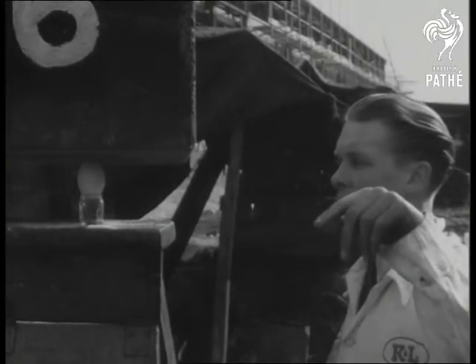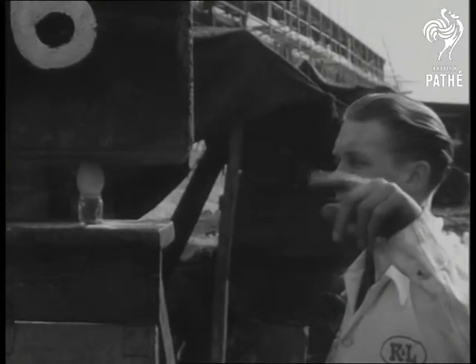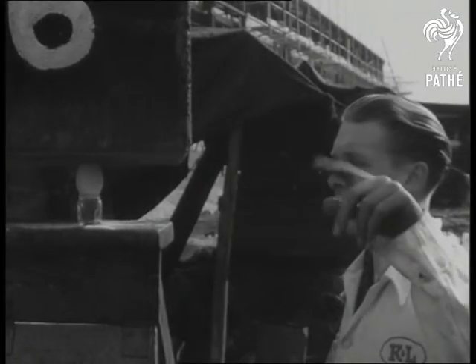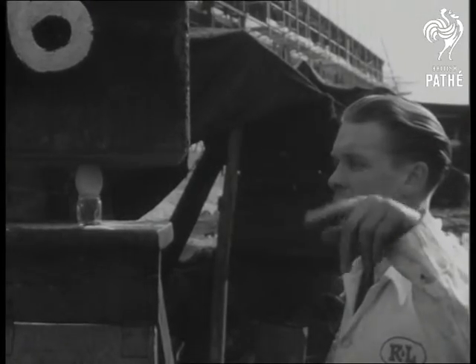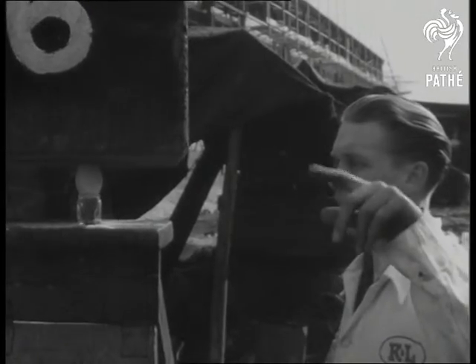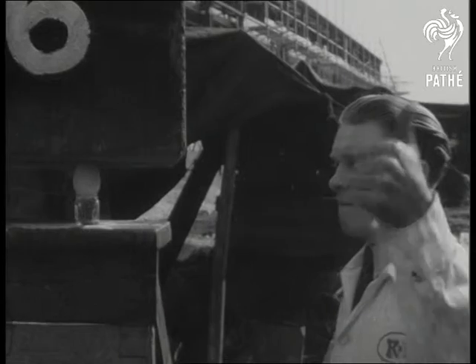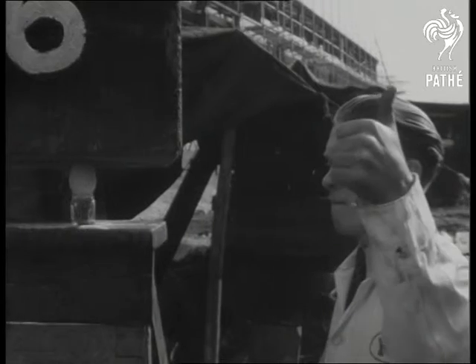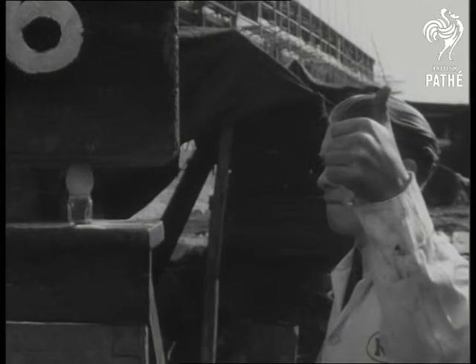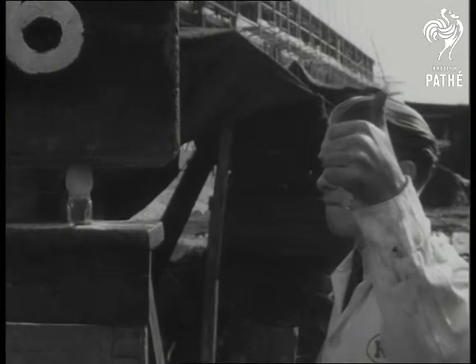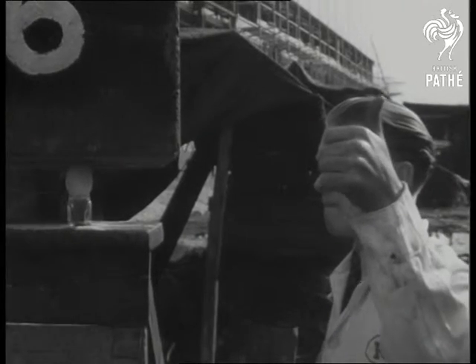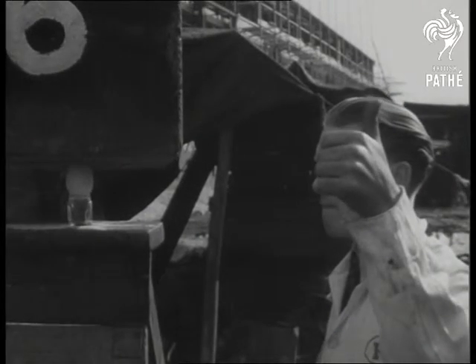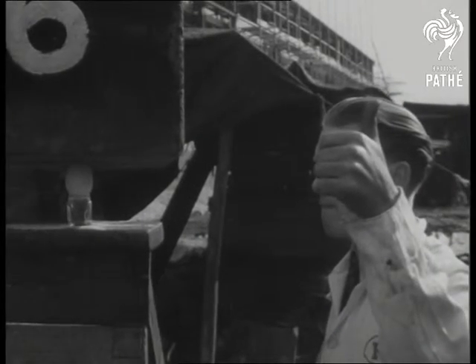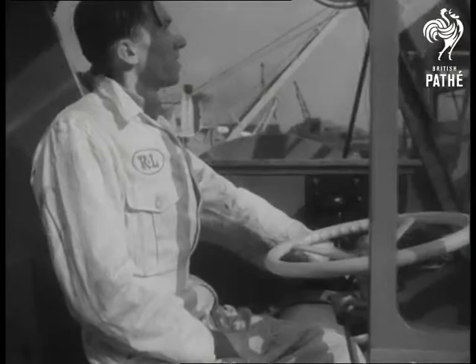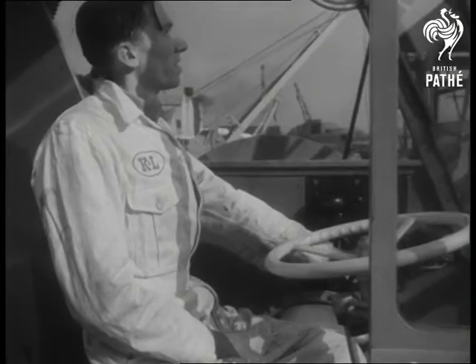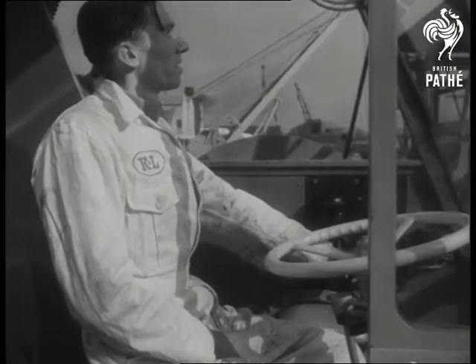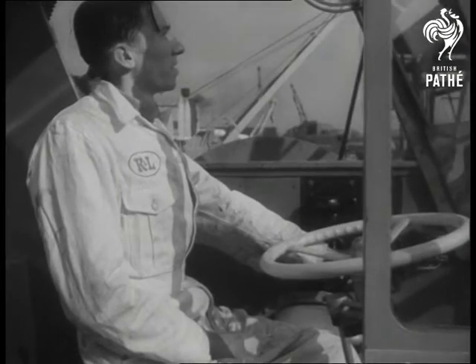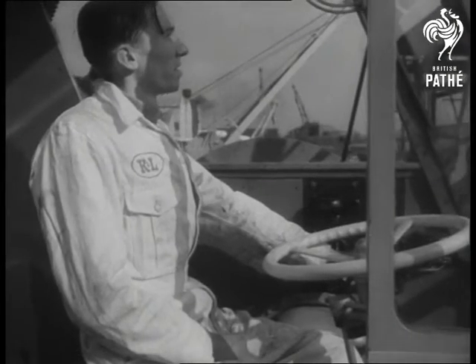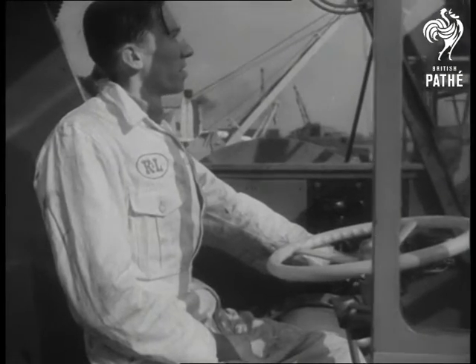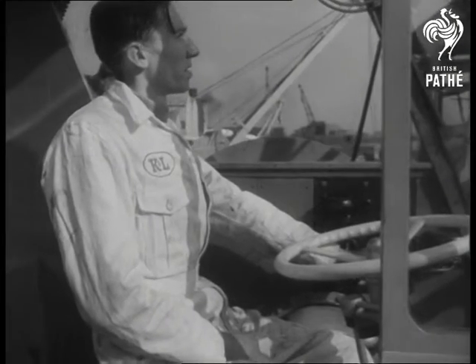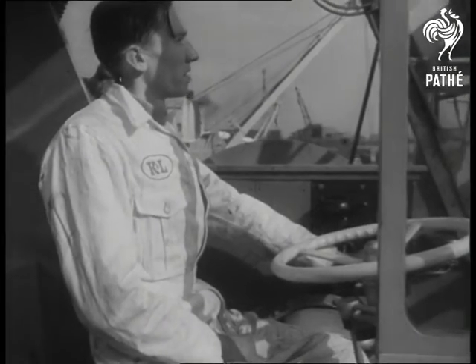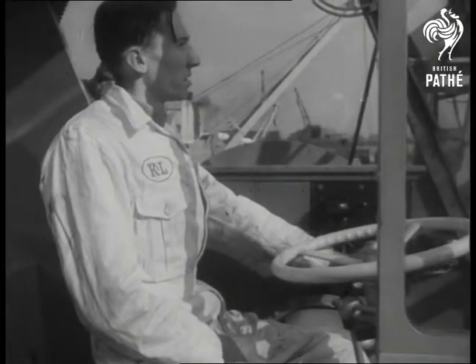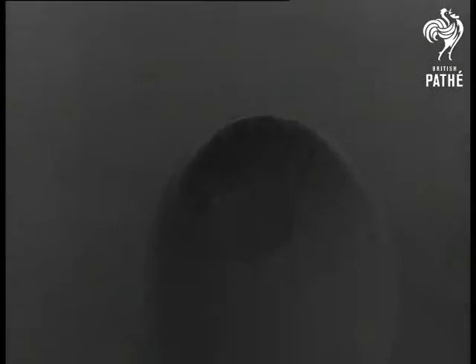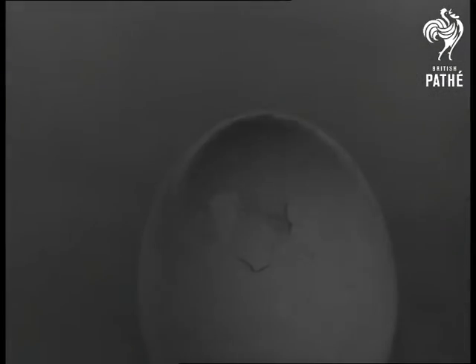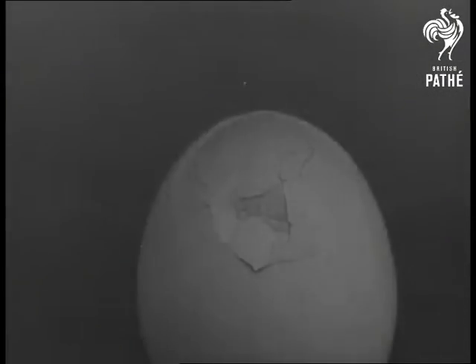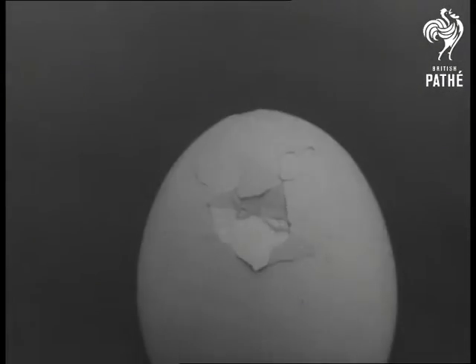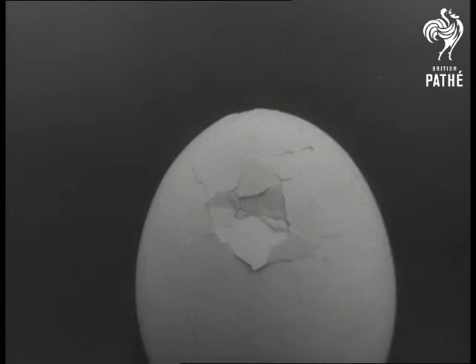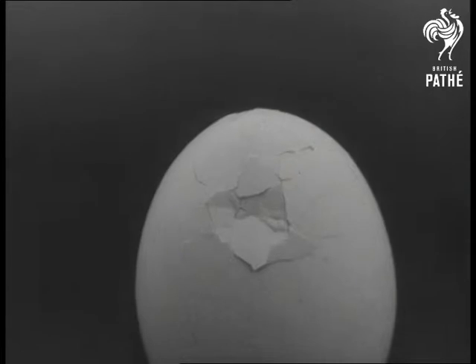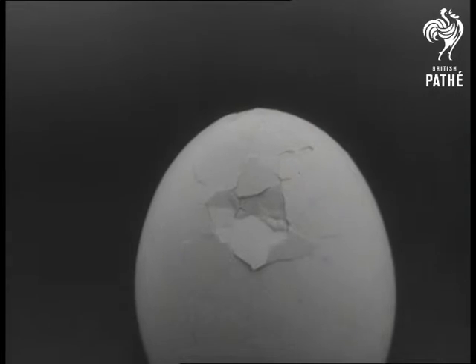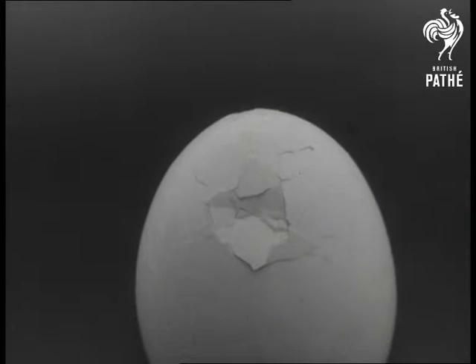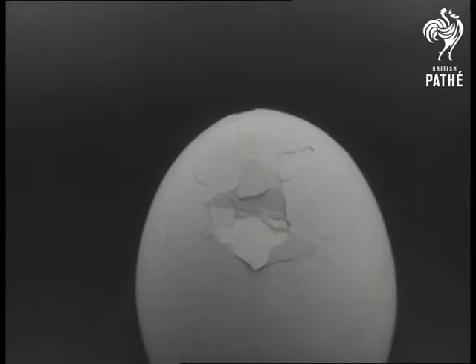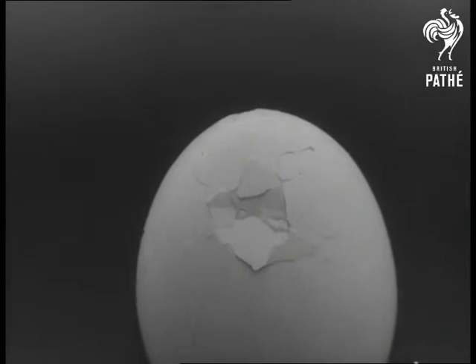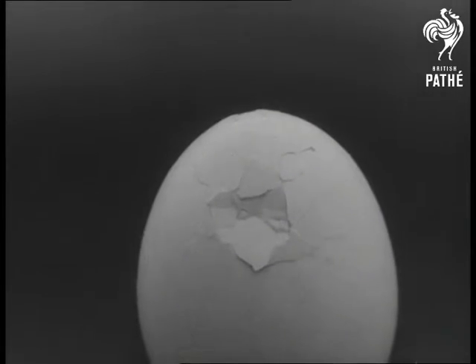Ultra-sensitive controls, ideally placed, make the driver's job a pleasure. Easy does it now, and there we are — one cracked egg.